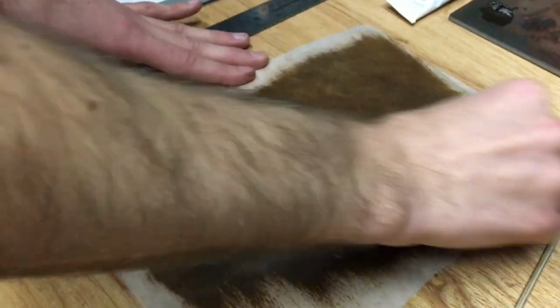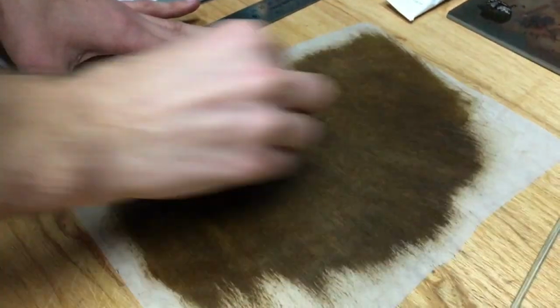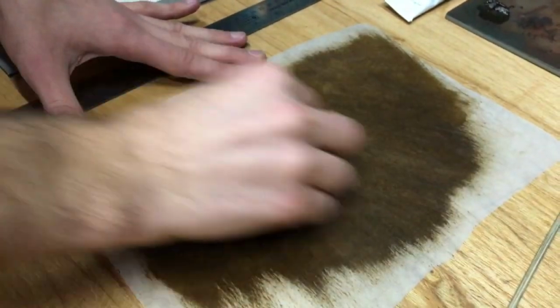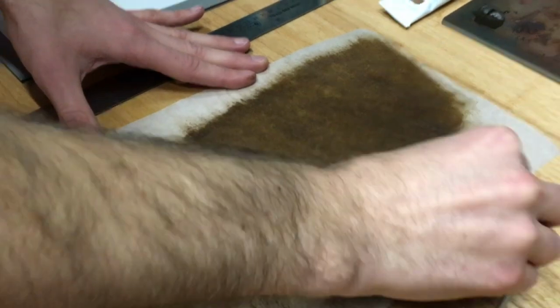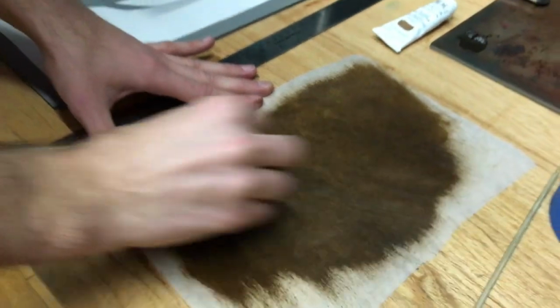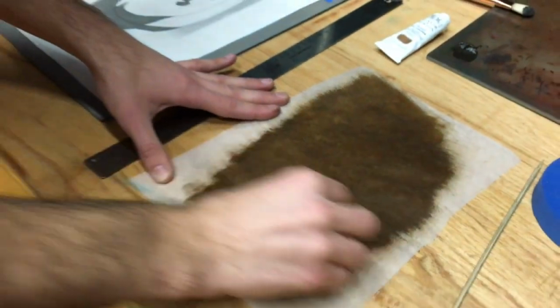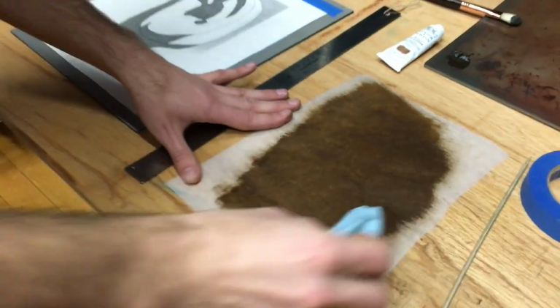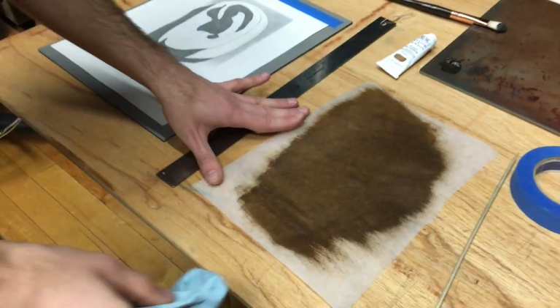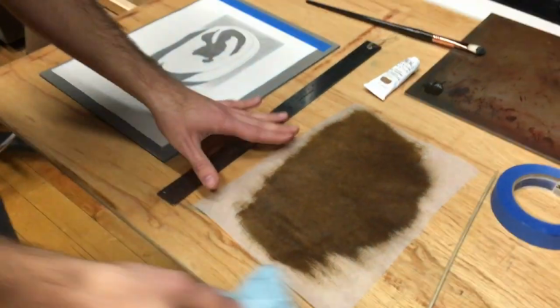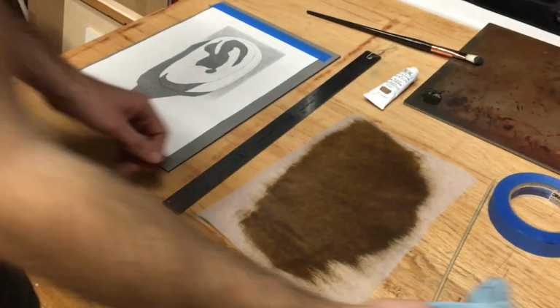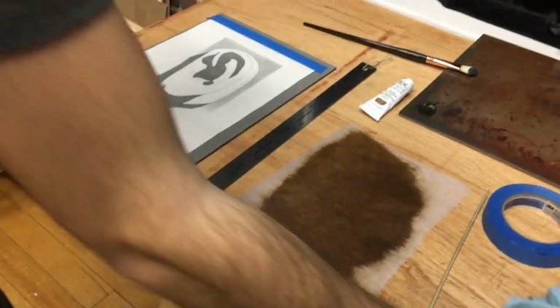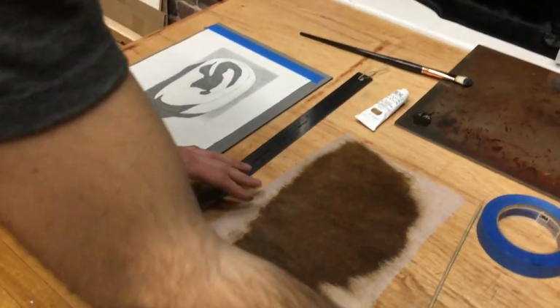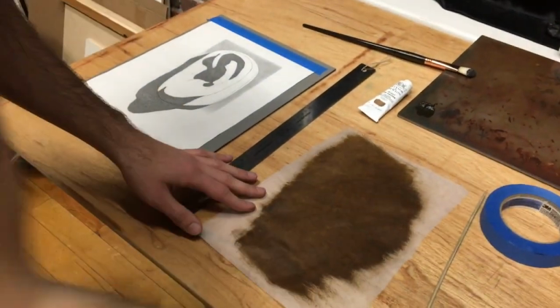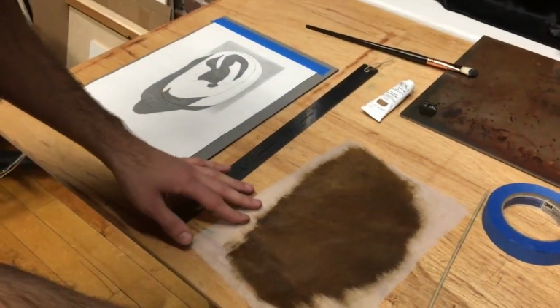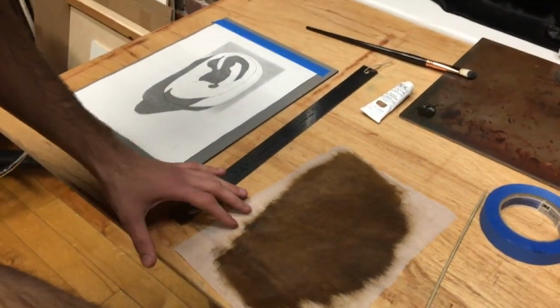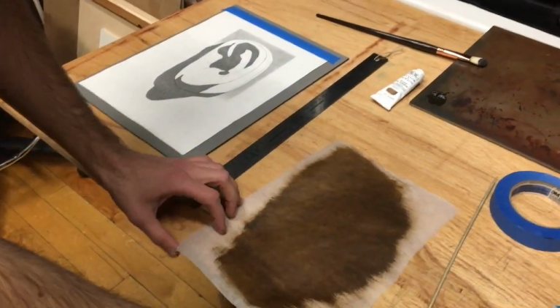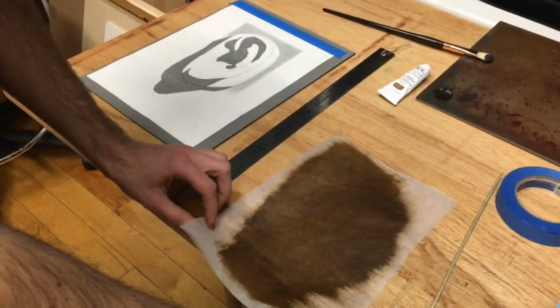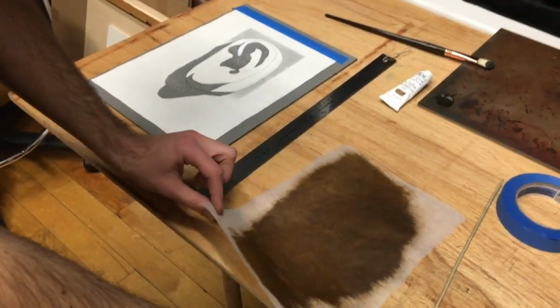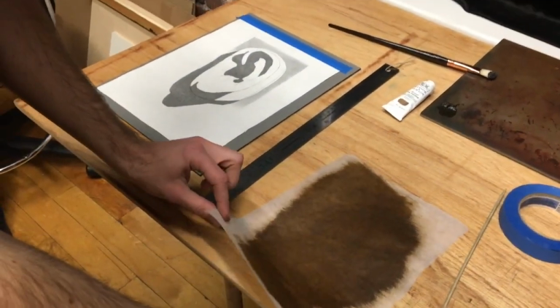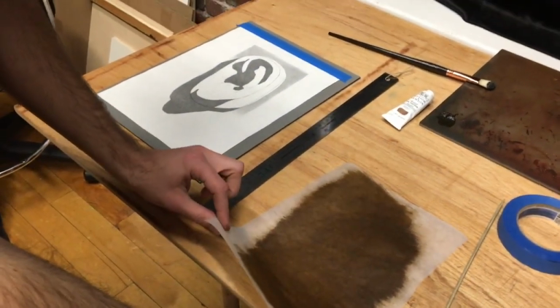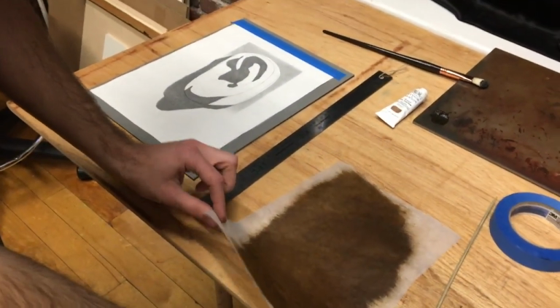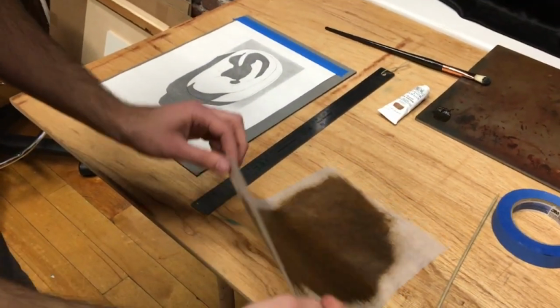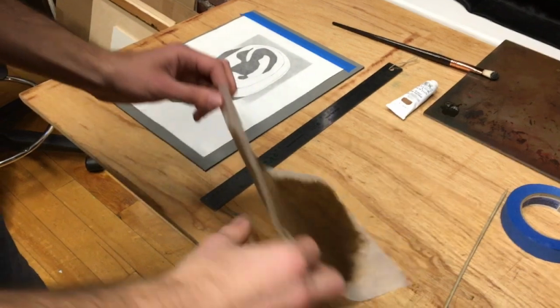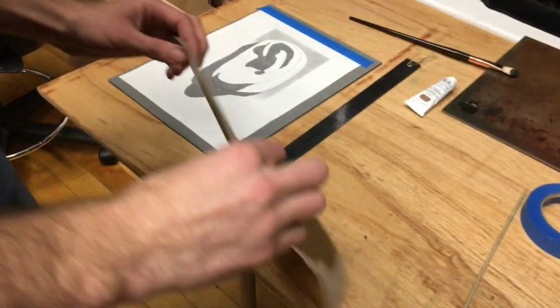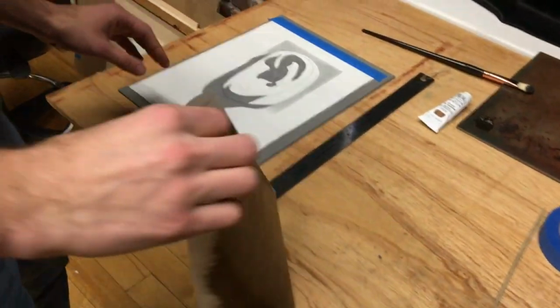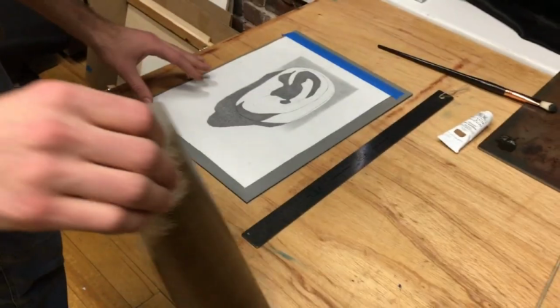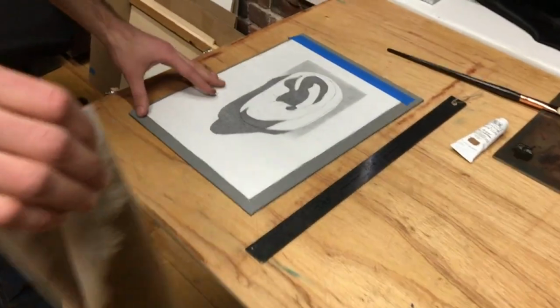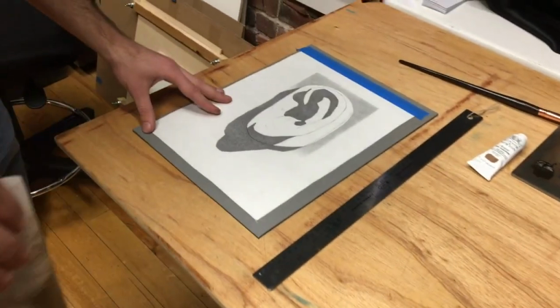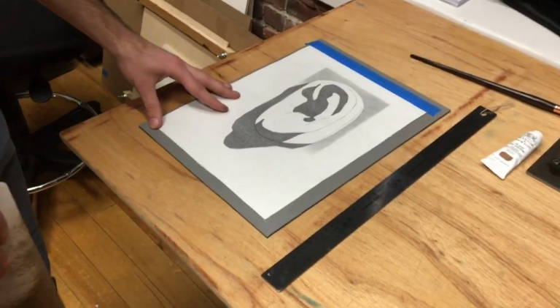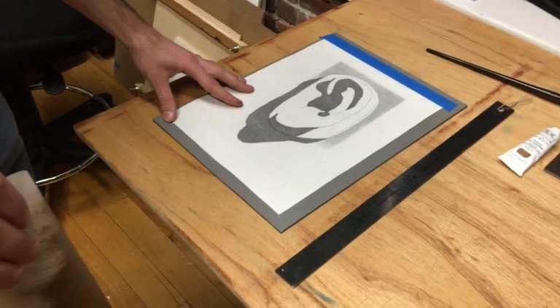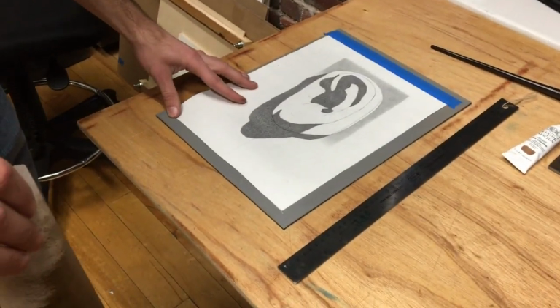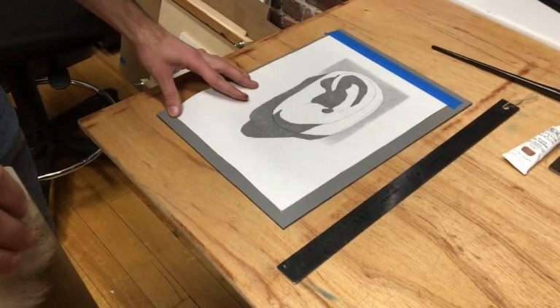Now that I have a nice, thin, transparent layer of raw umber placed down on my tracing paper, I'm going to put it underneath my drawing I have taped to my board.